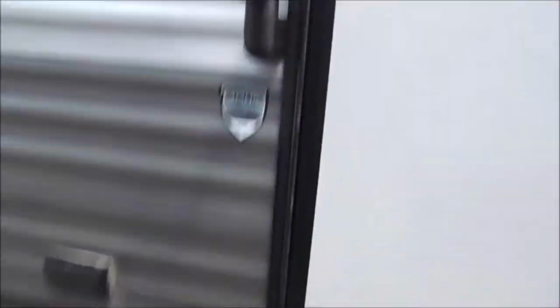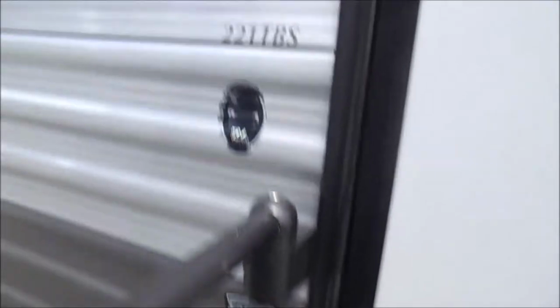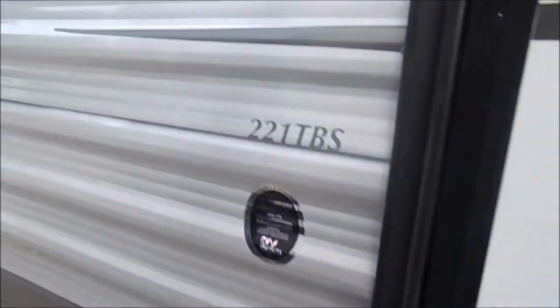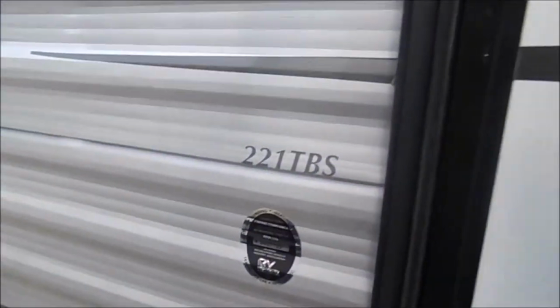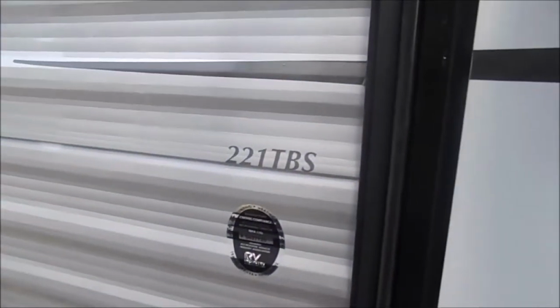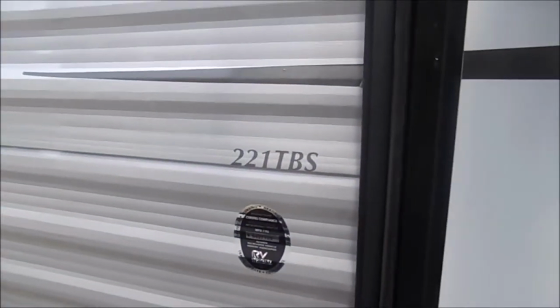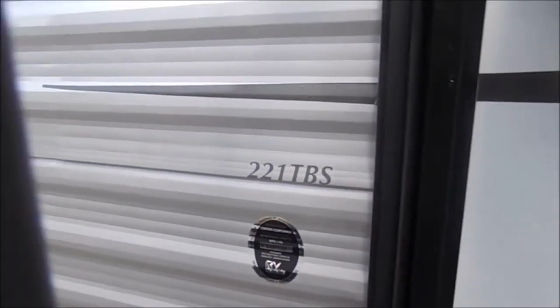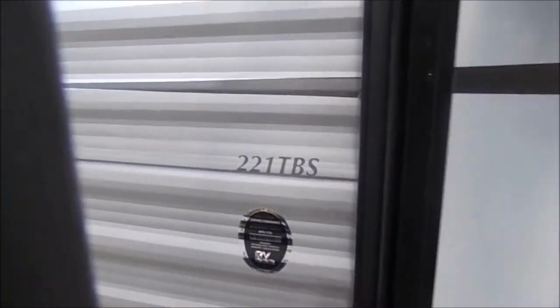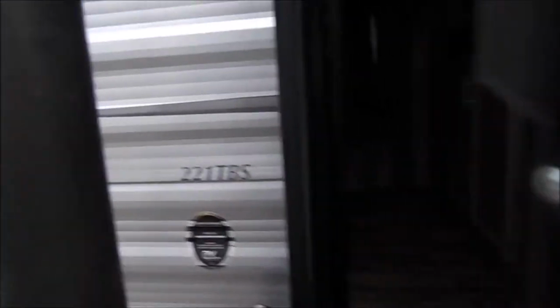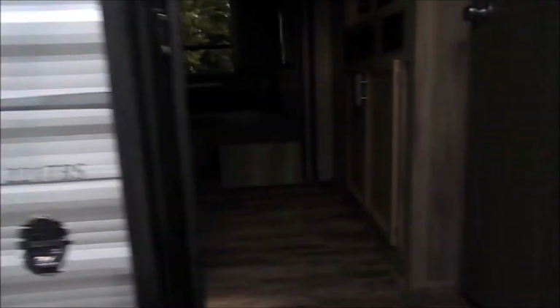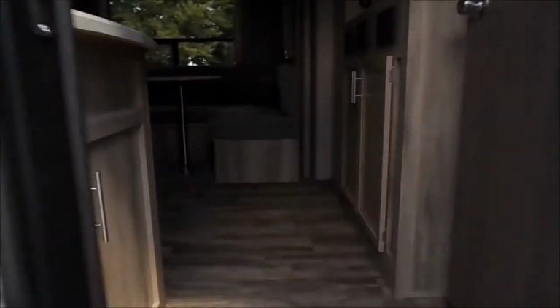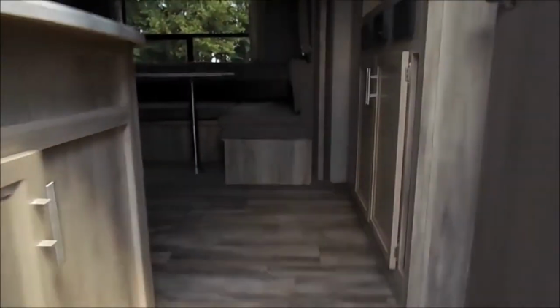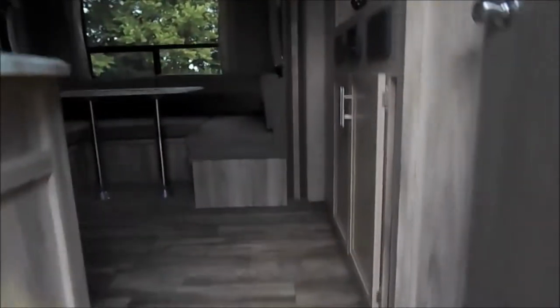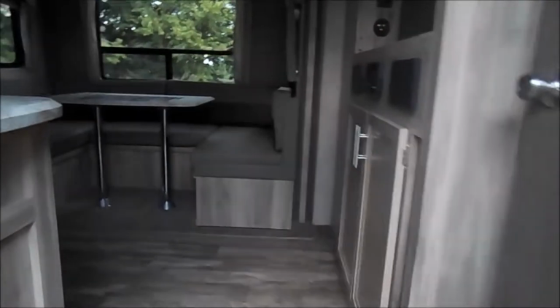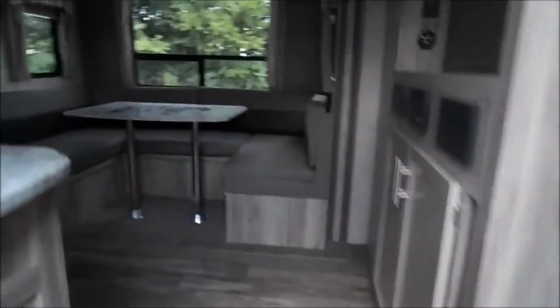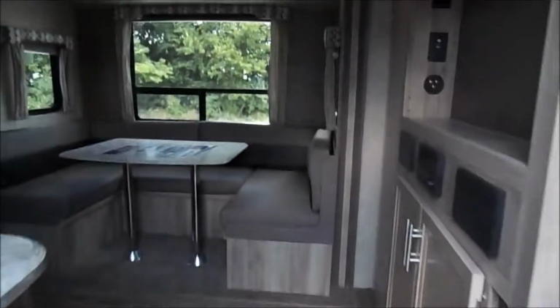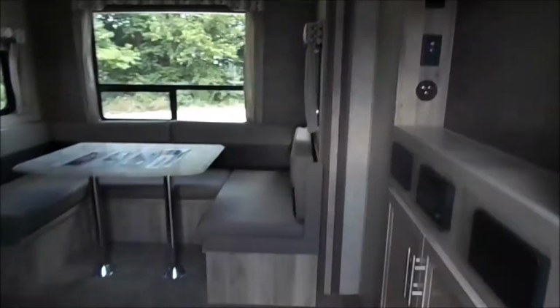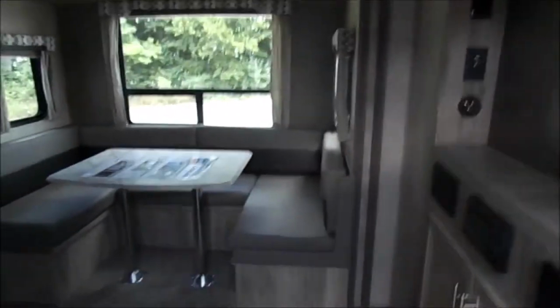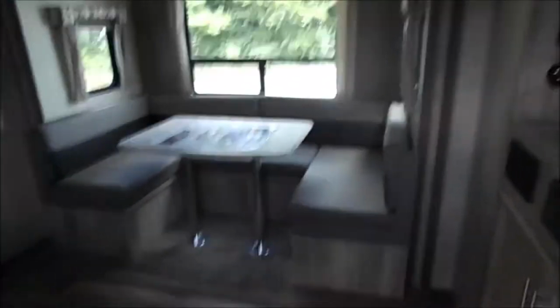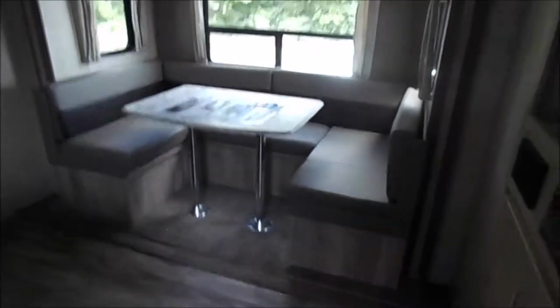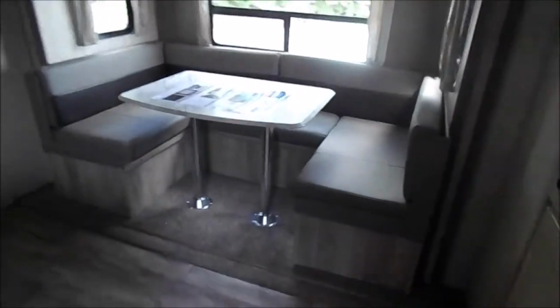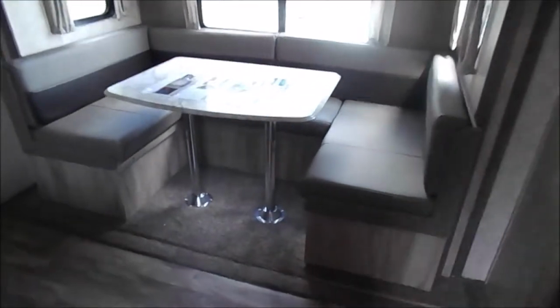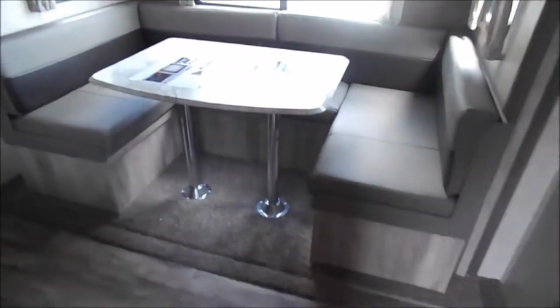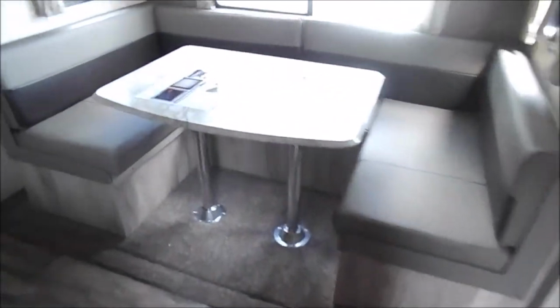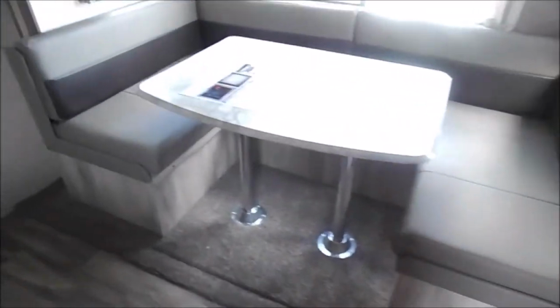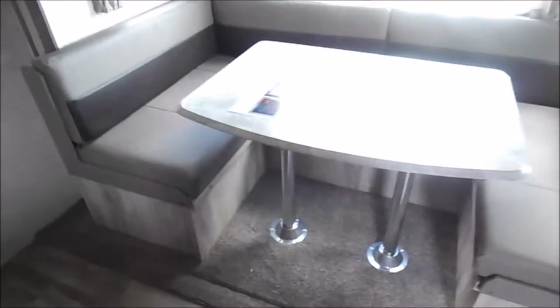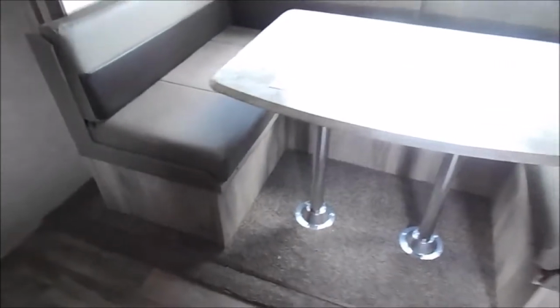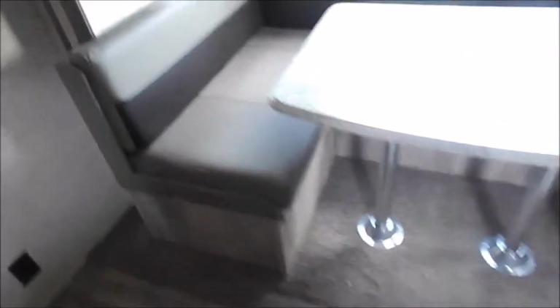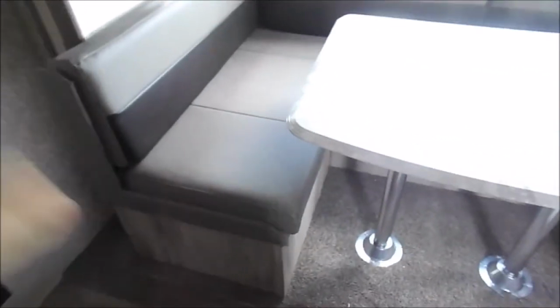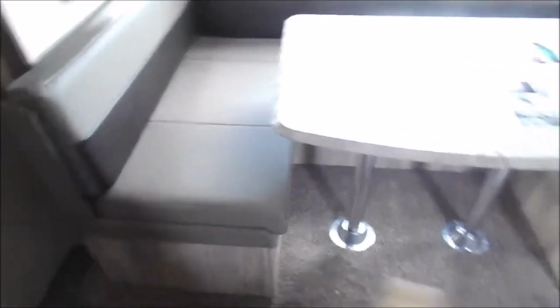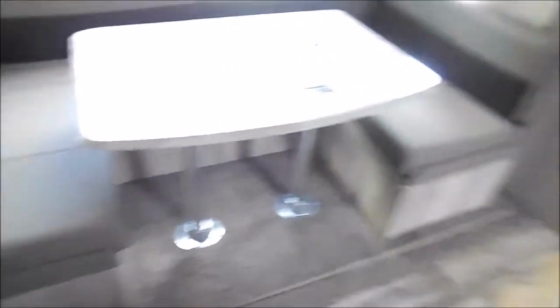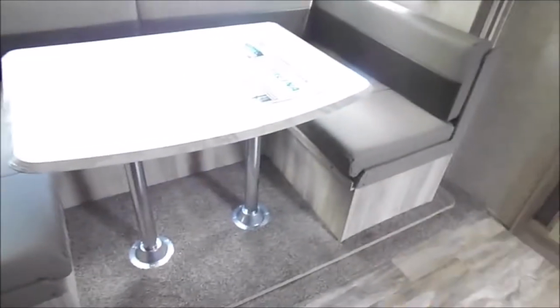Again, this is the 221TBS. As you step inside you'll notice the slide out with the u-shaped dinette. There is storage underneath each one of these here.